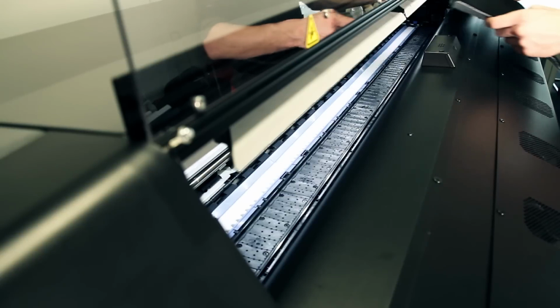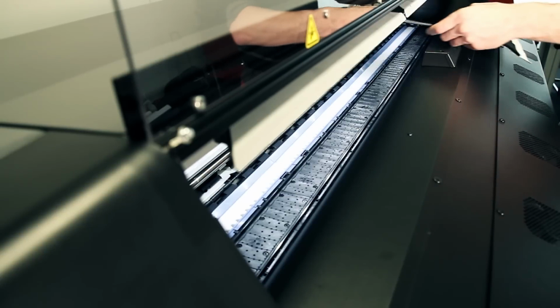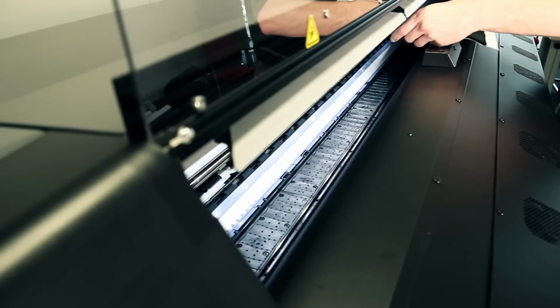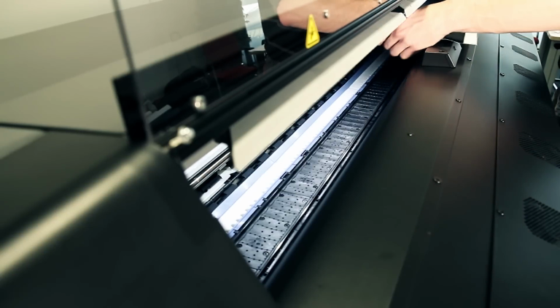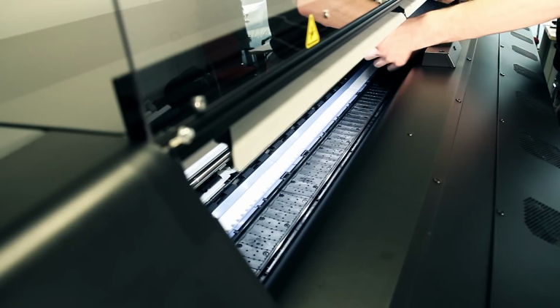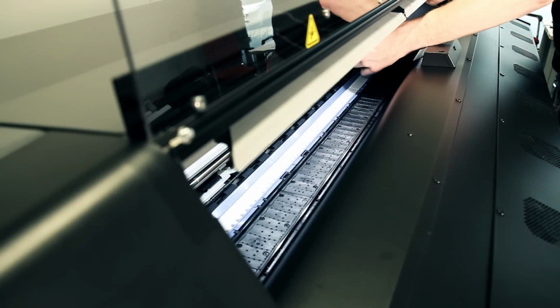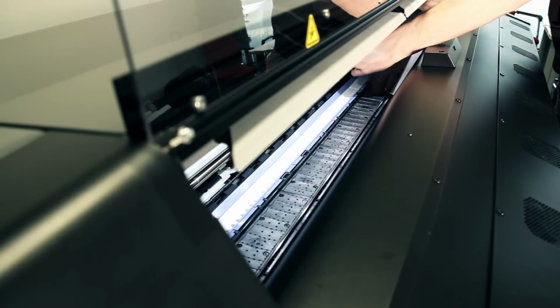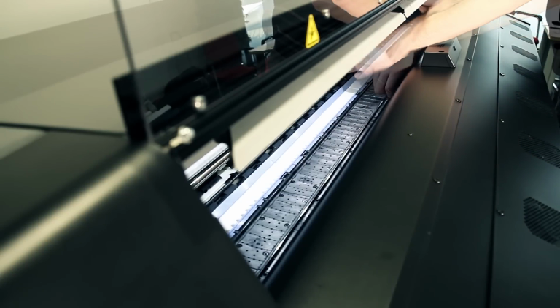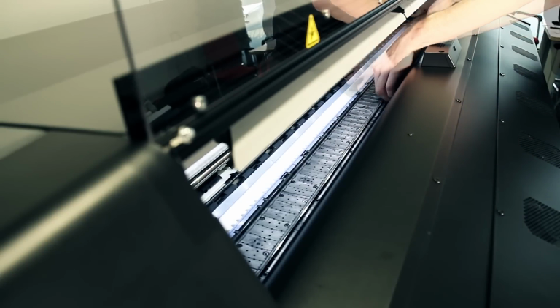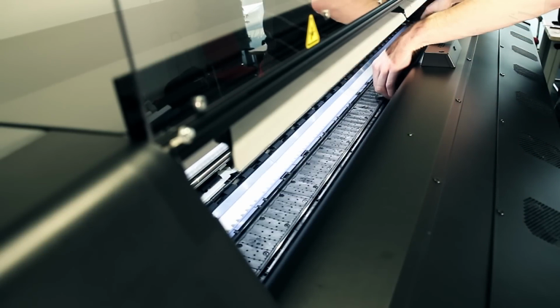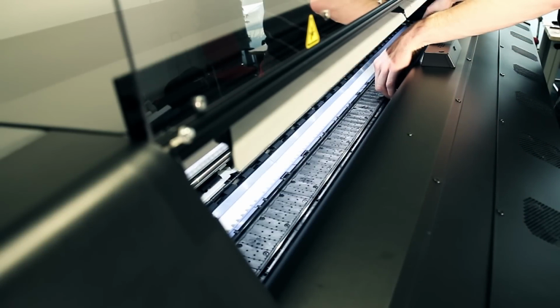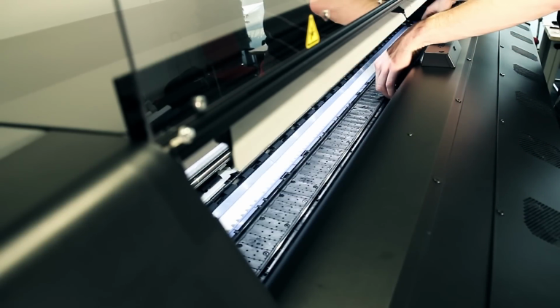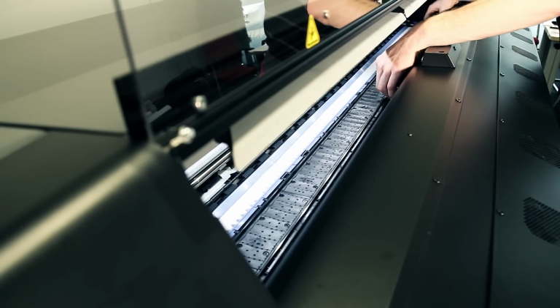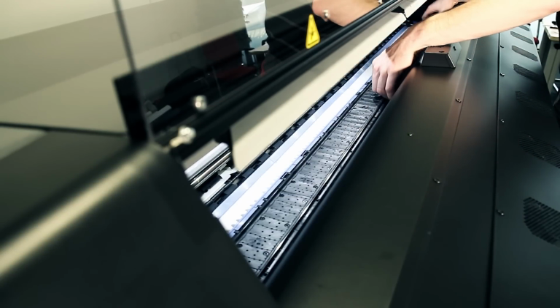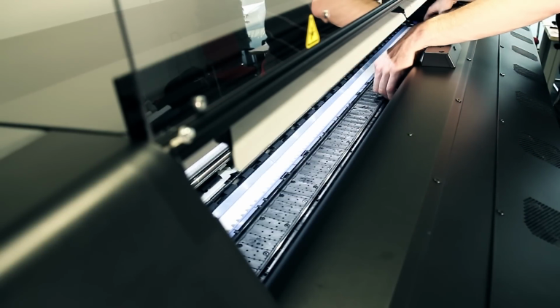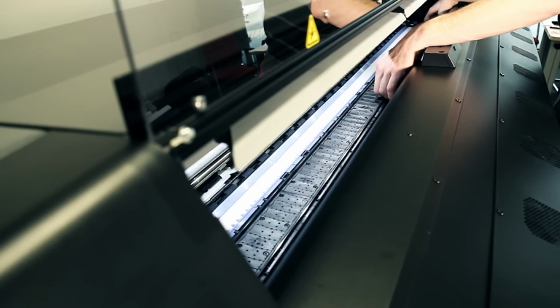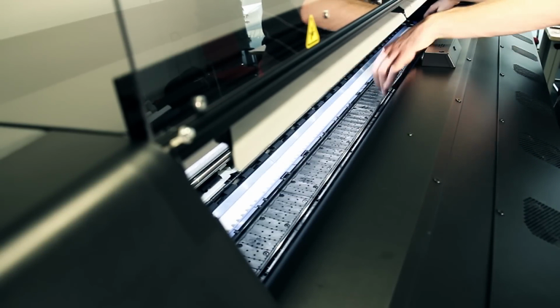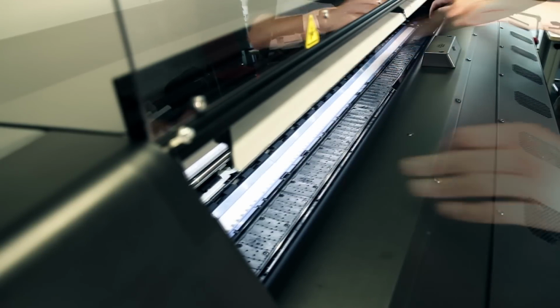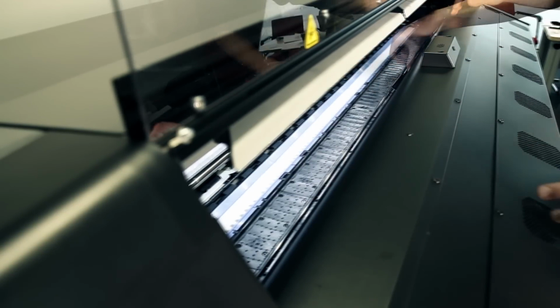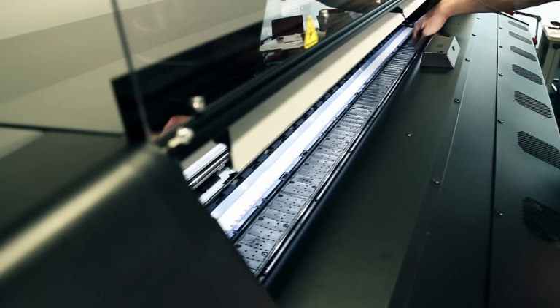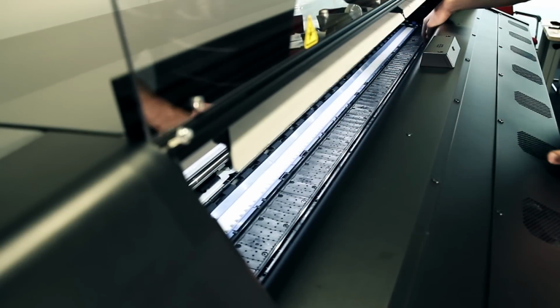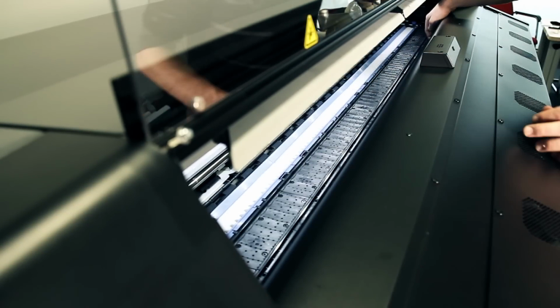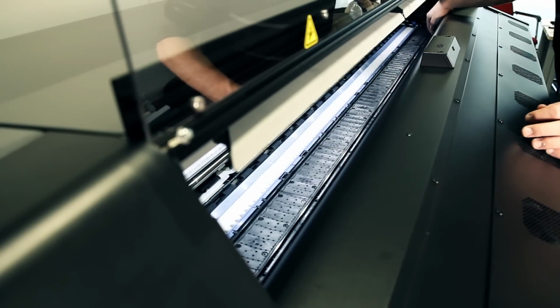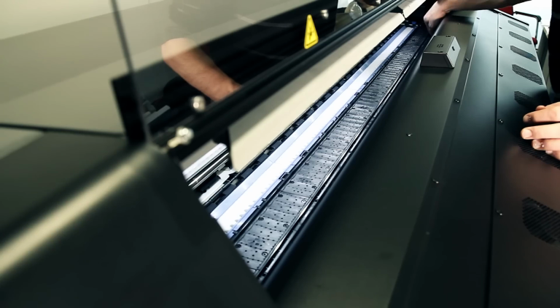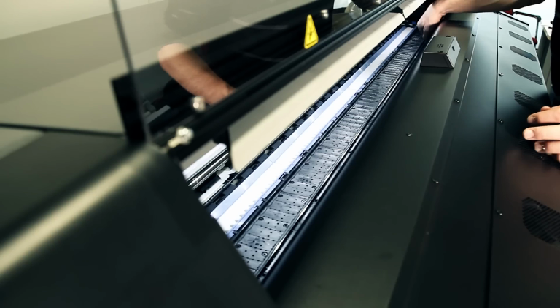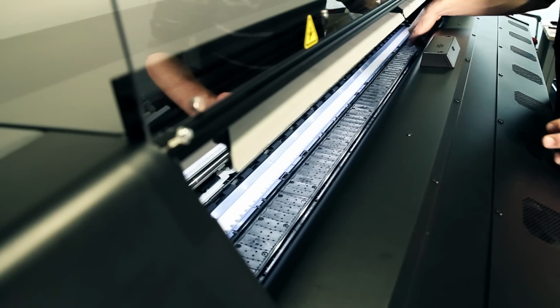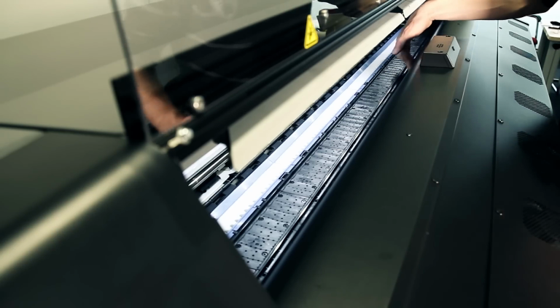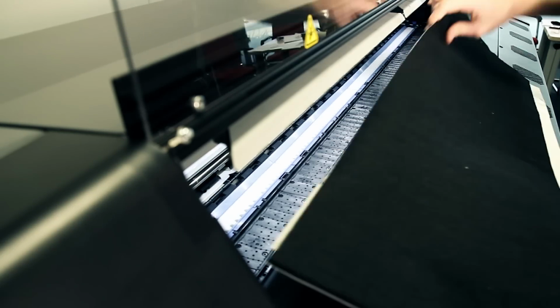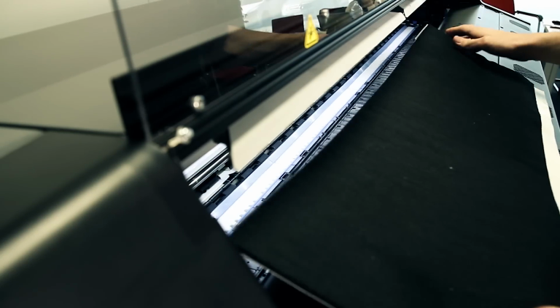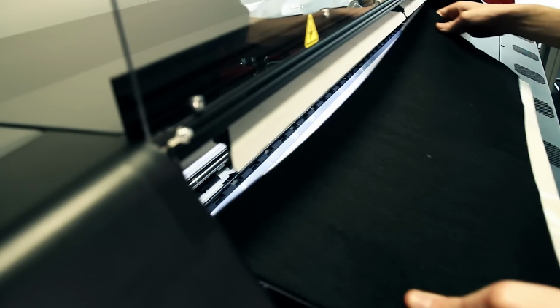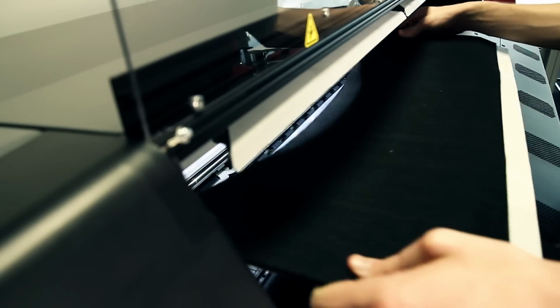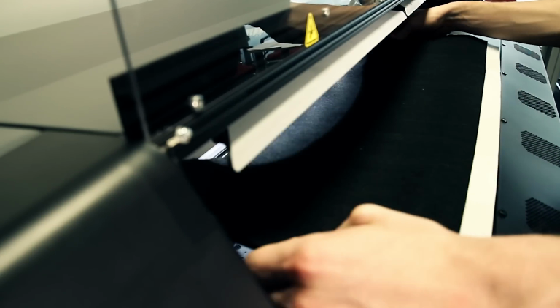Install the output platen on one side and insert the tabs to fix it. Make sure it is well positioned and straight. Do the same on the other side.